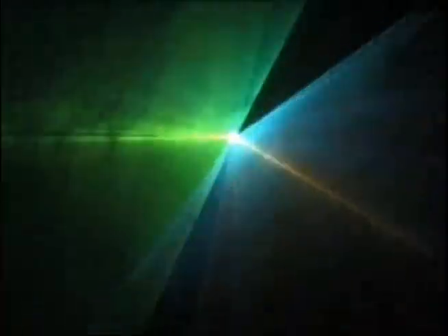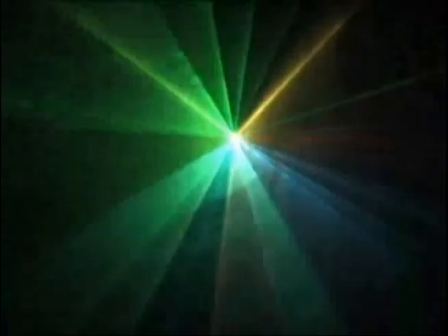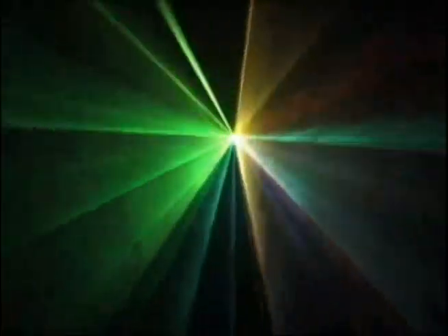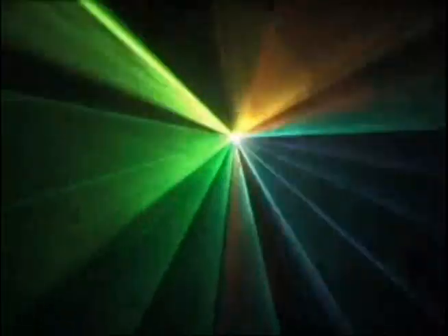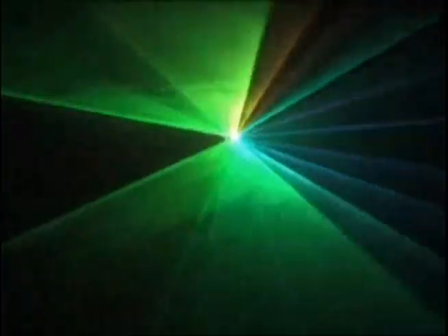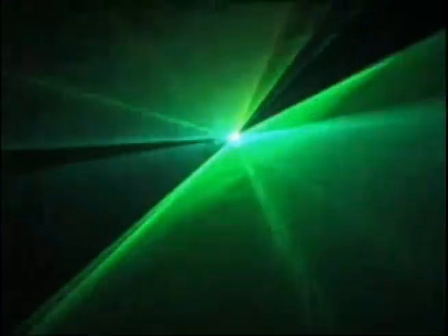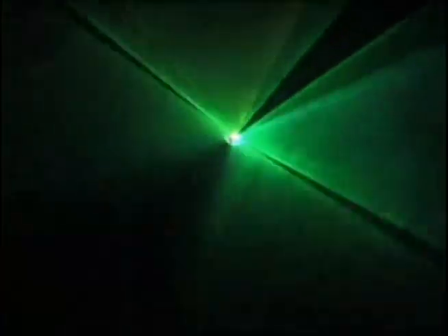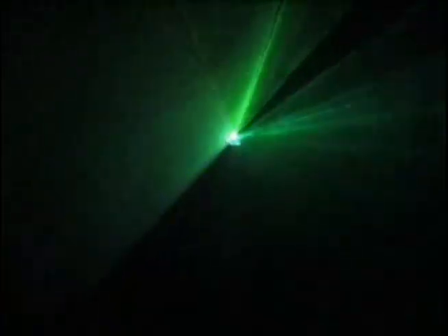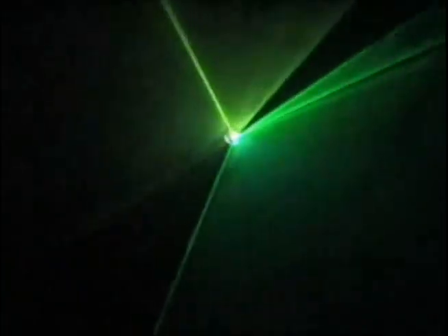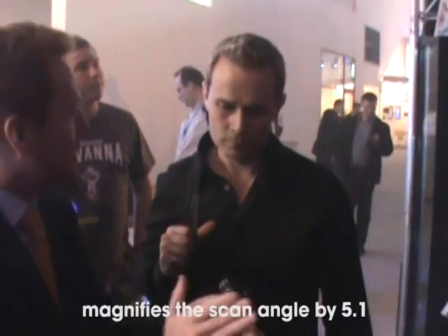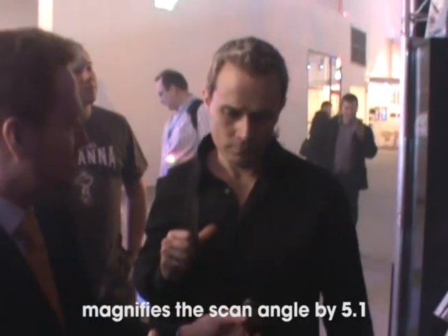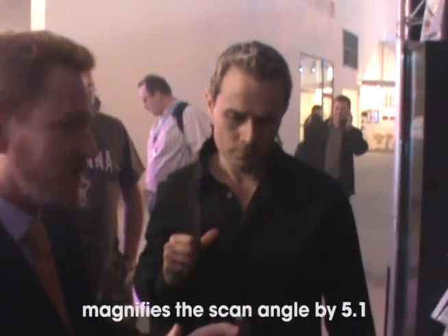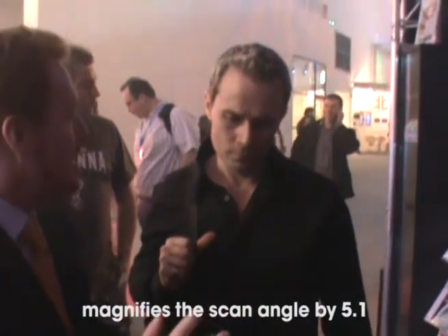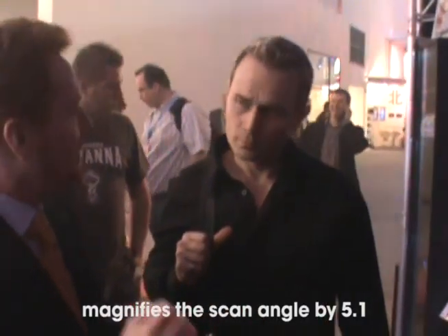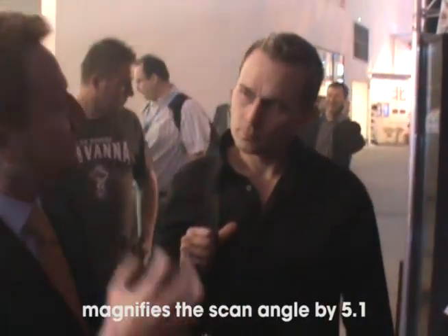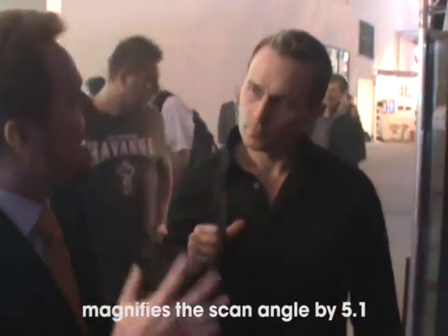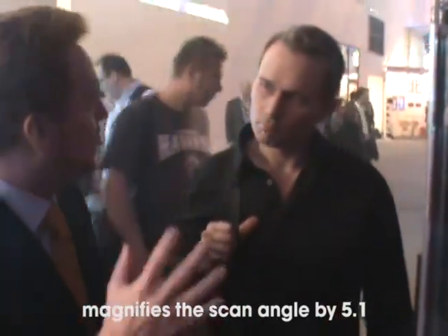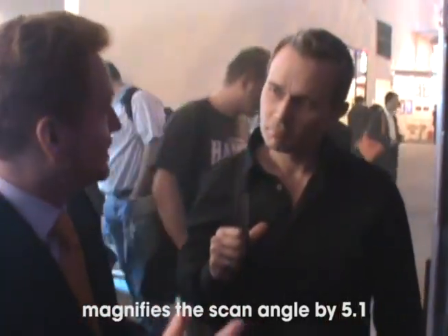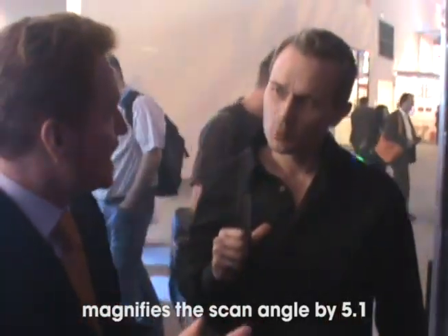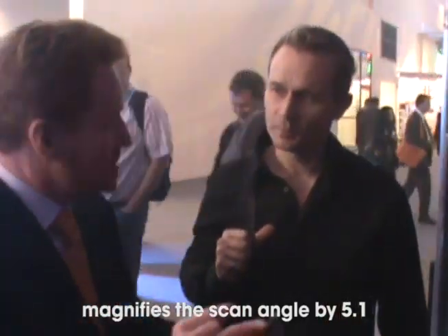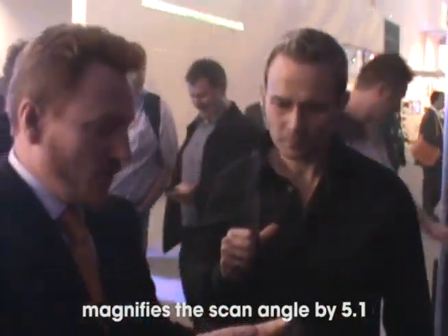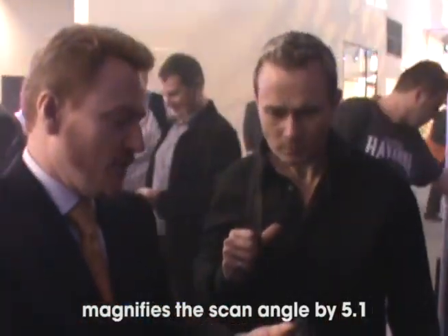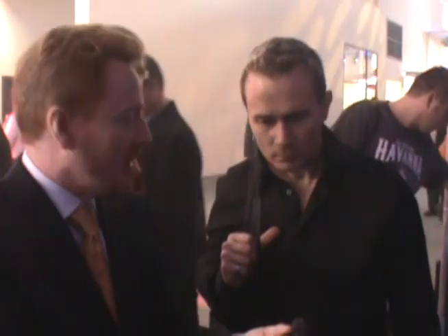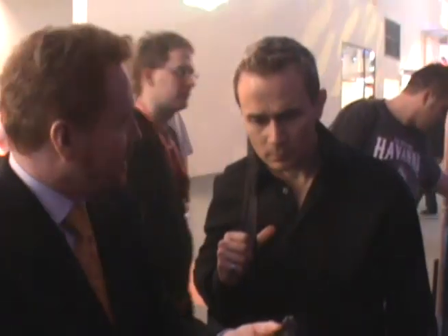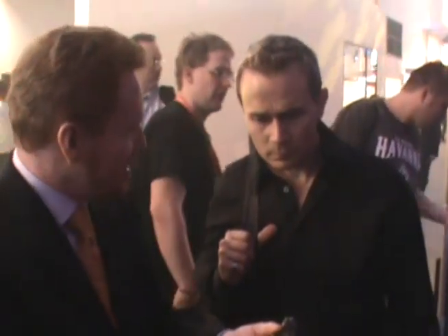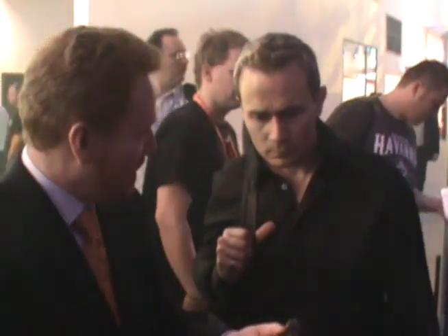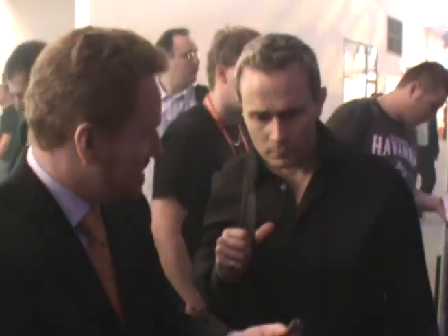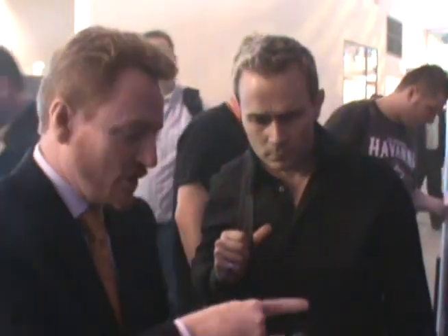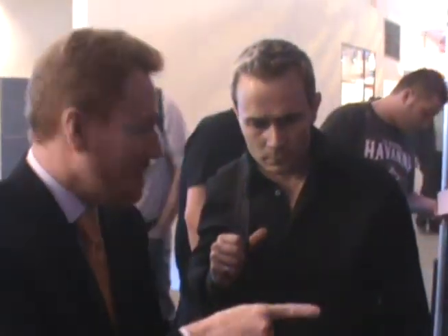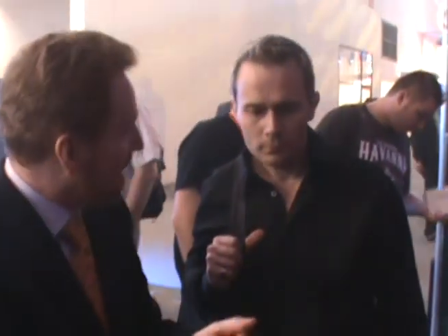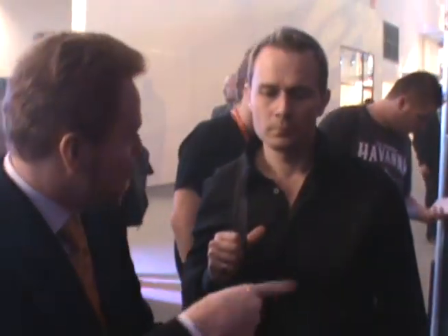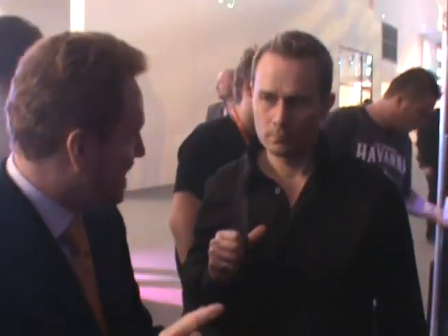What this does is it magnifies the scan angle coming from the projector by a factor of 5.1. So if you go into it with only about 36 degrees, it can come out at 180 degrees.